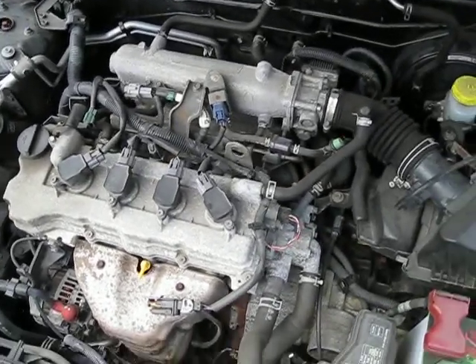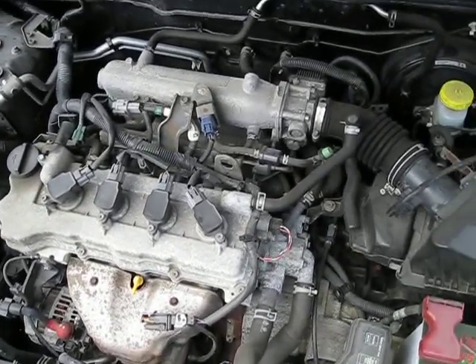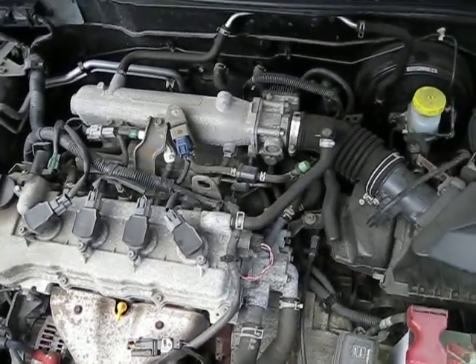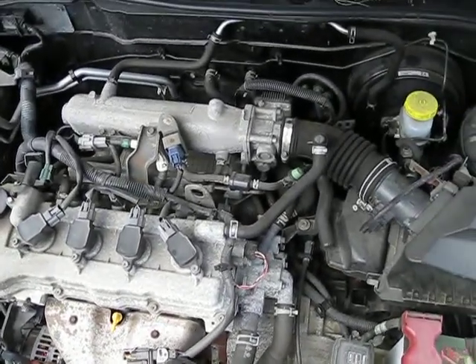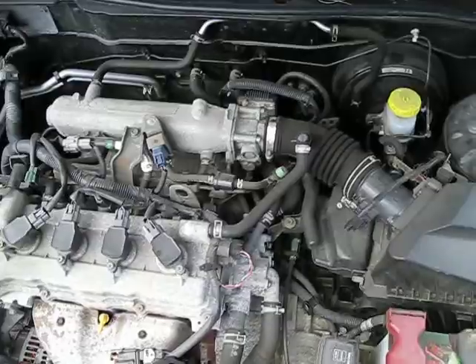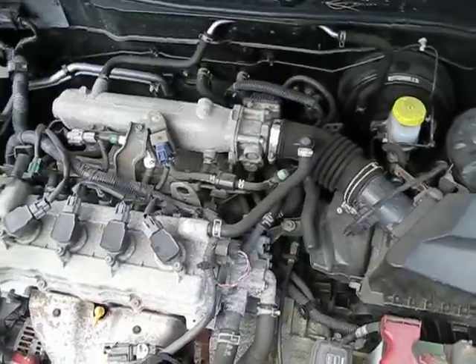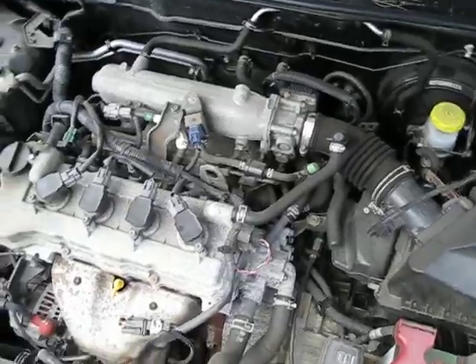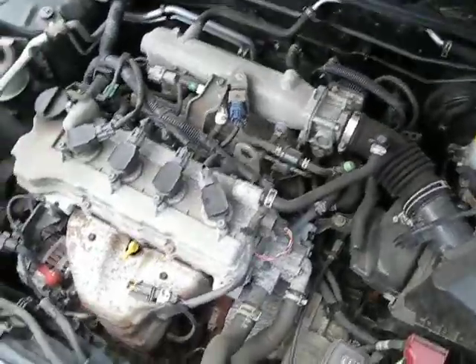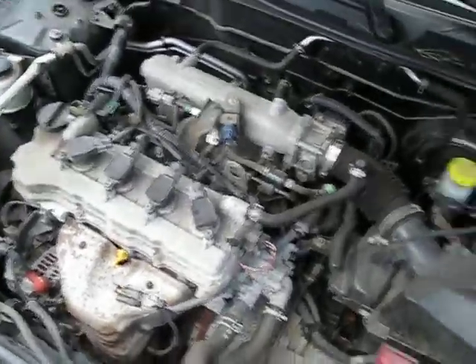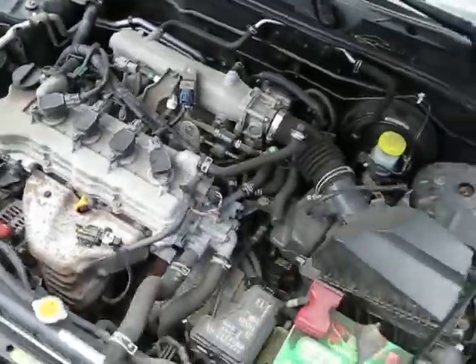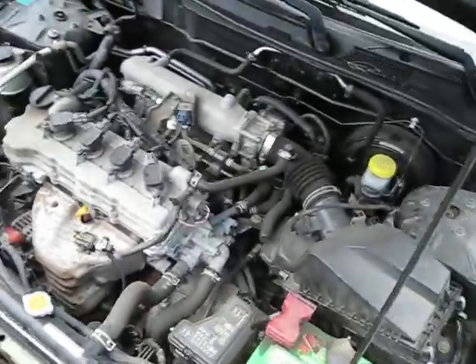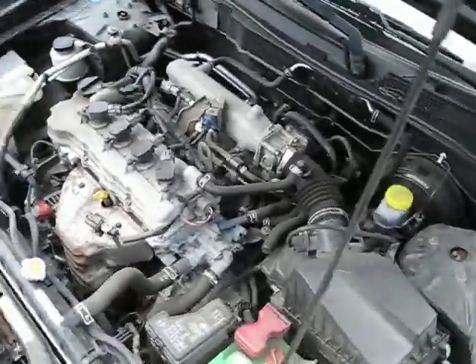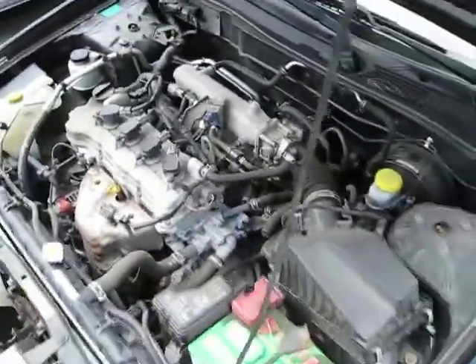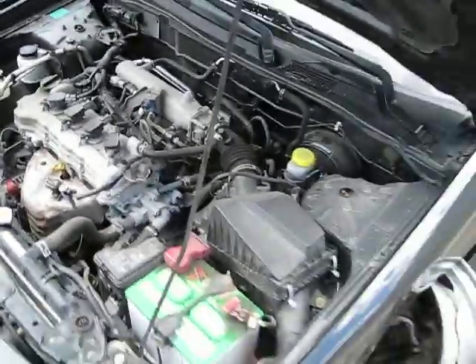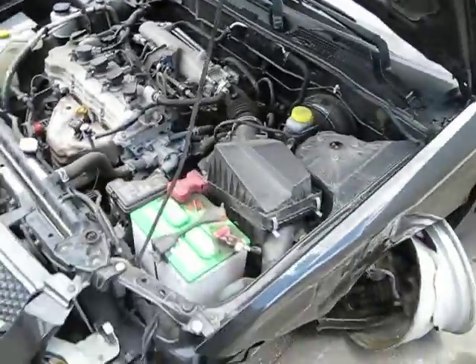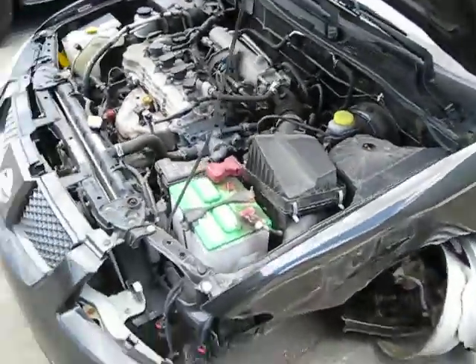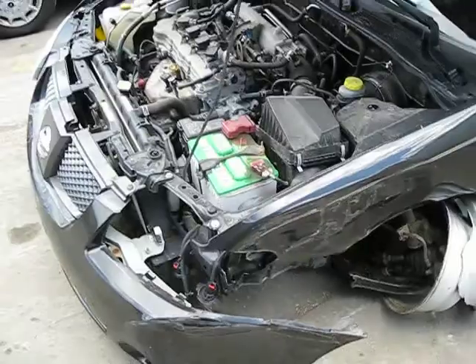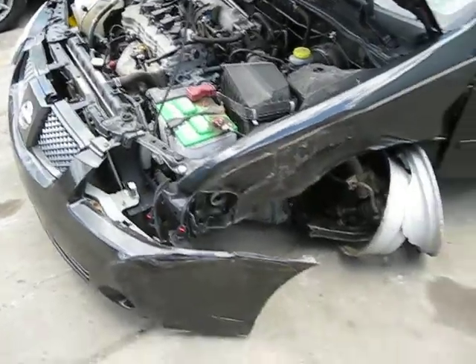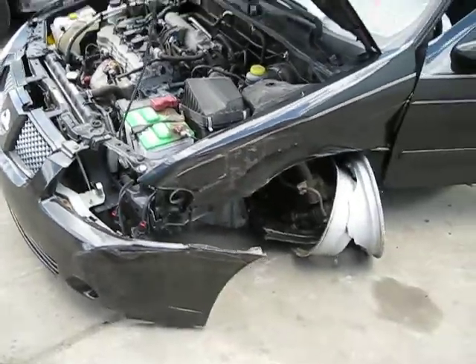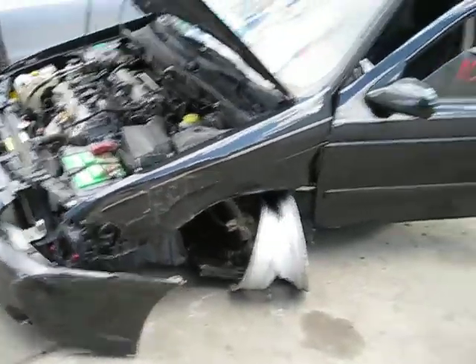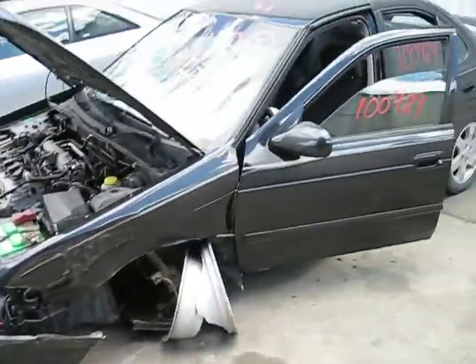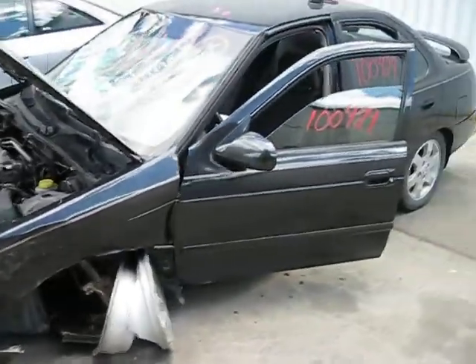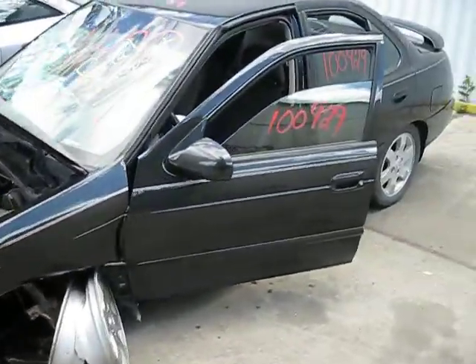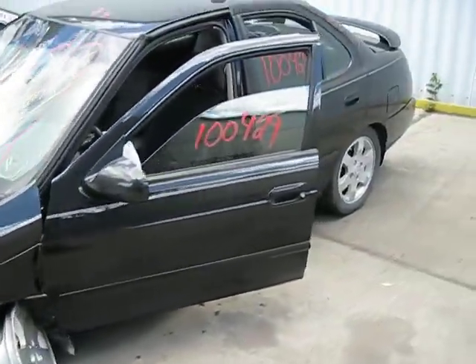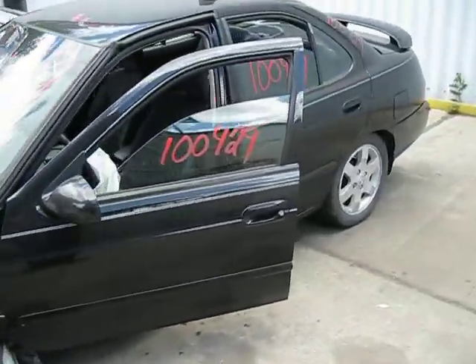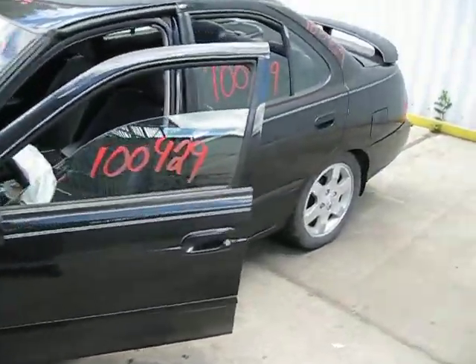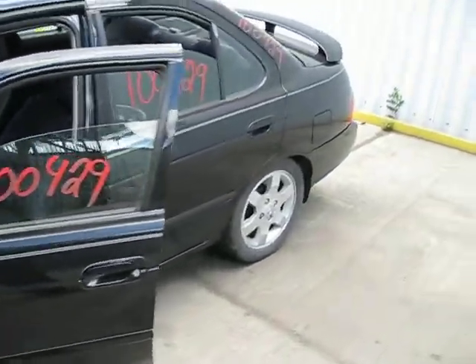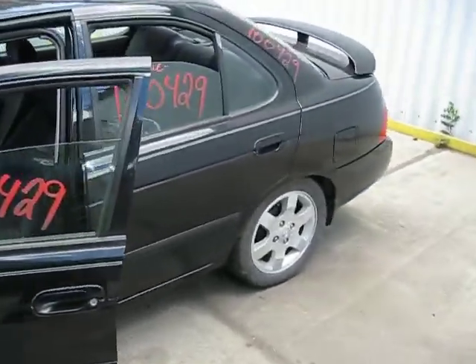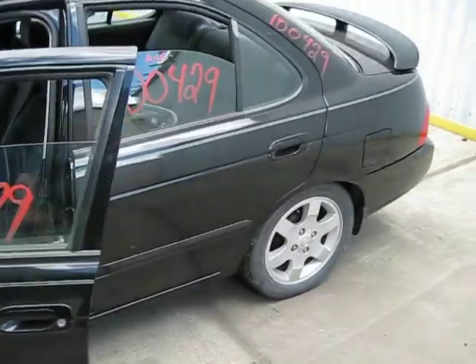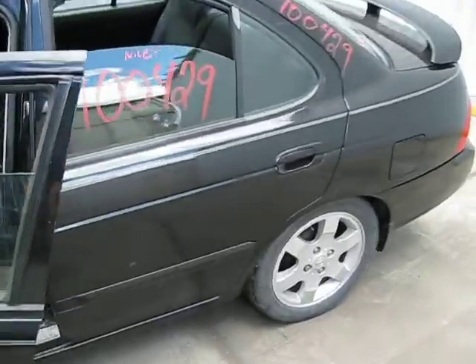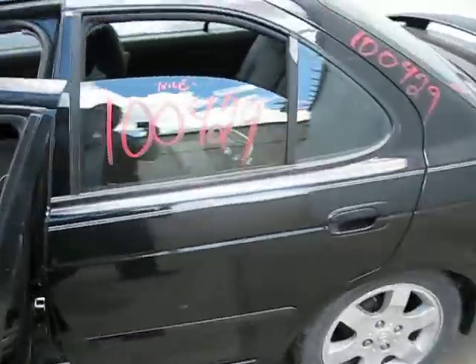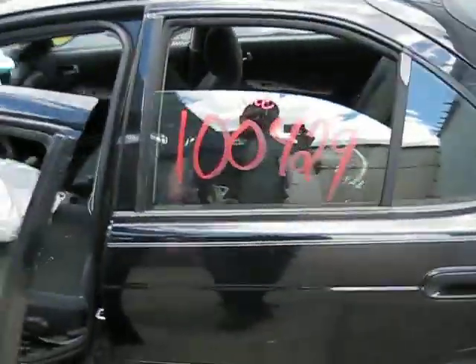It also has cruise control and it's front wheel drive. The vehicle is also automatic, and the production date of this vehicle is August of 2004. The vehicle currently has 52,000 miles.